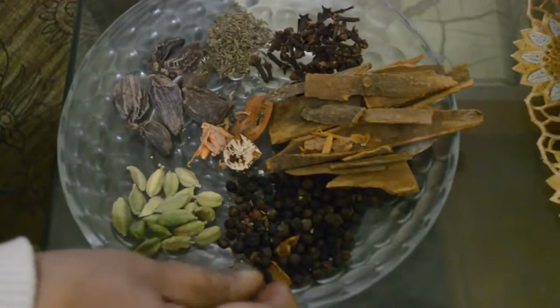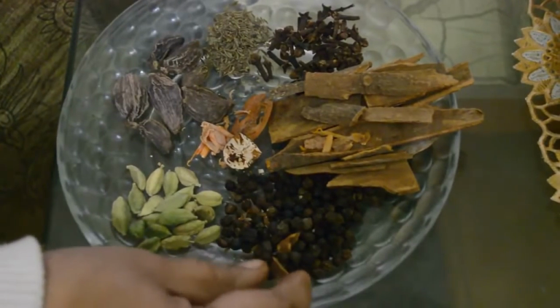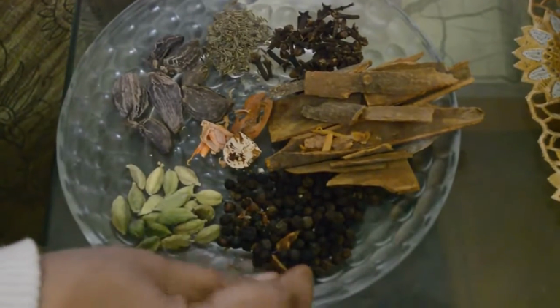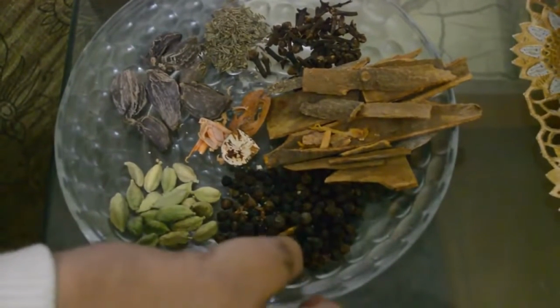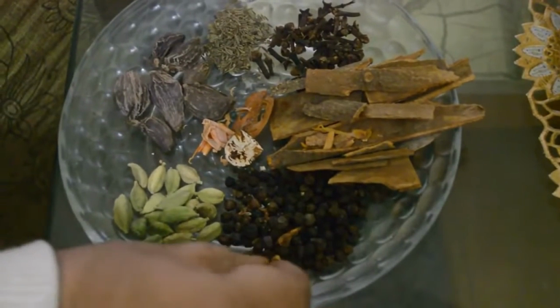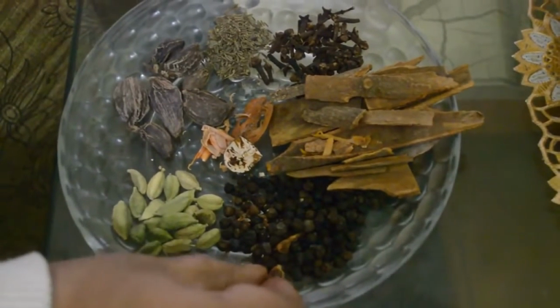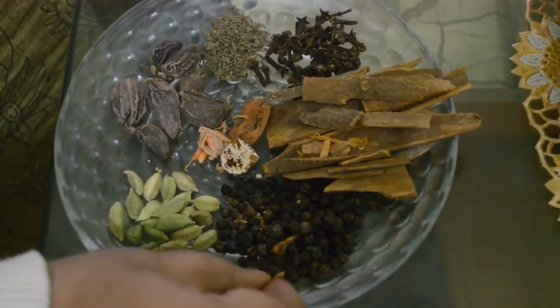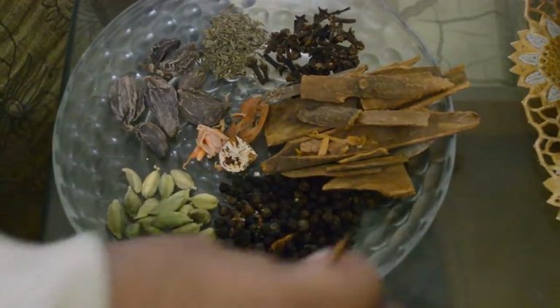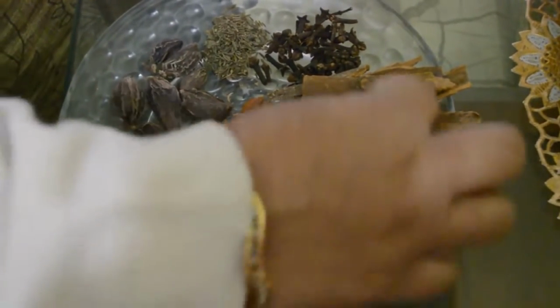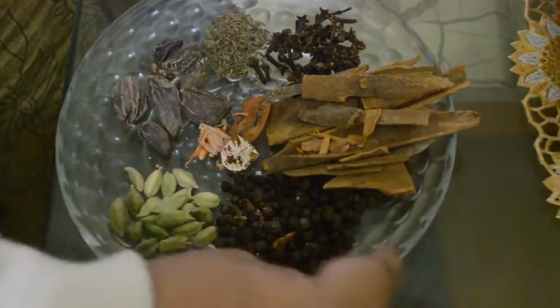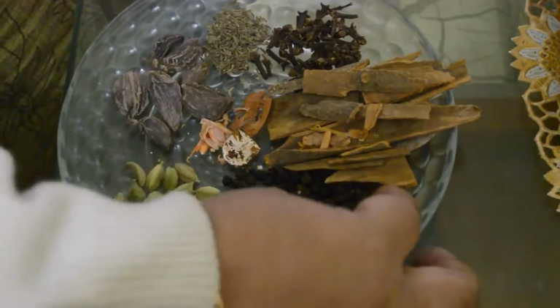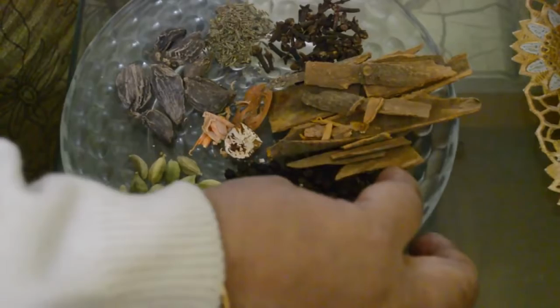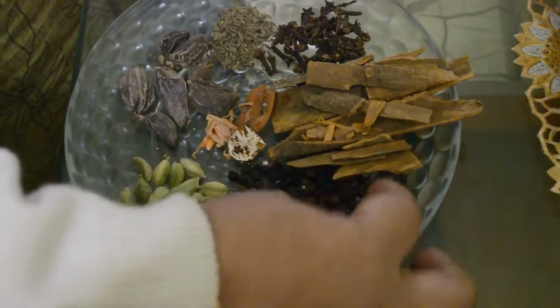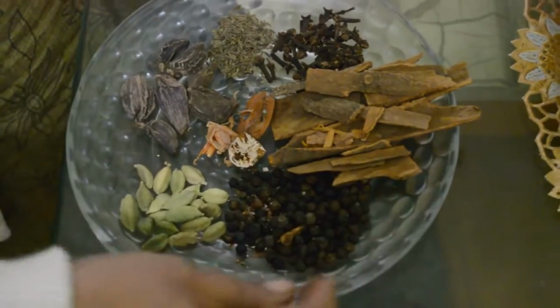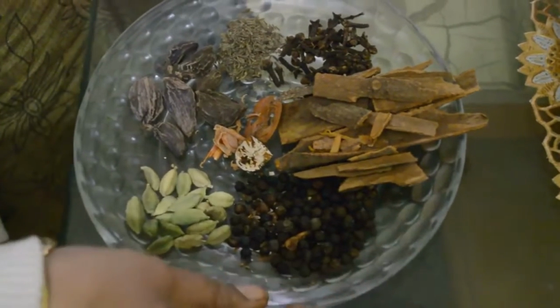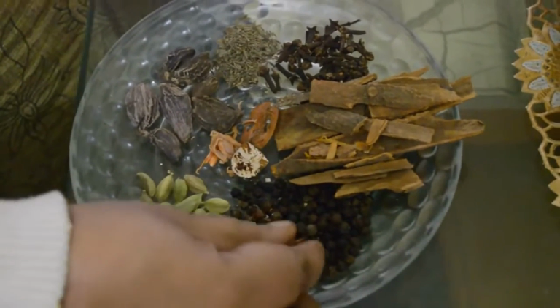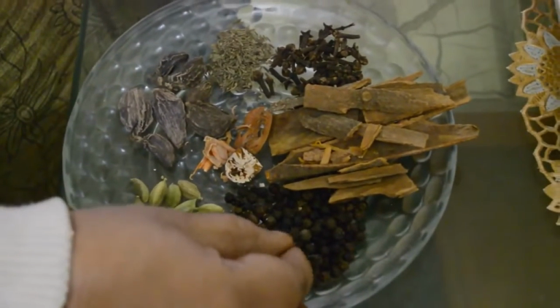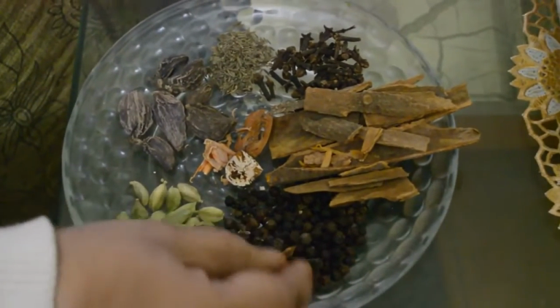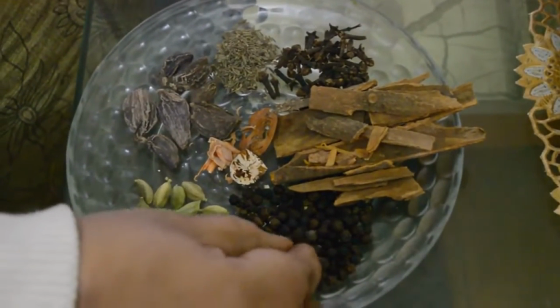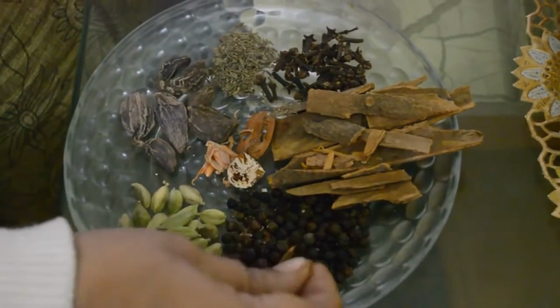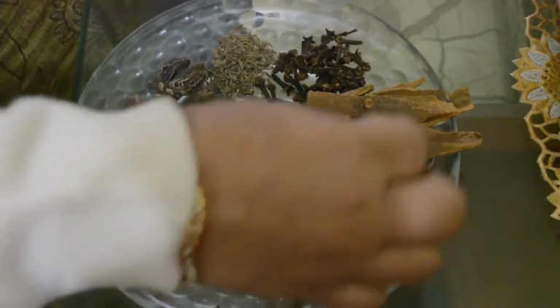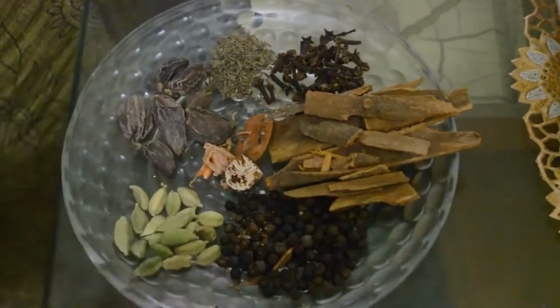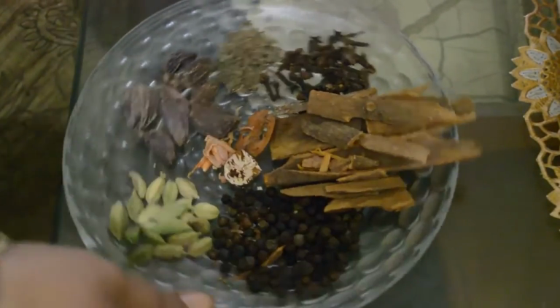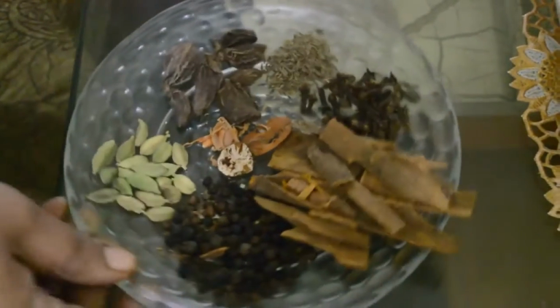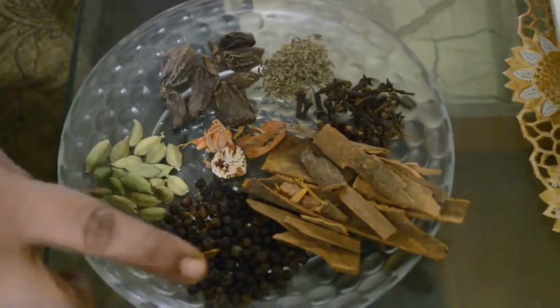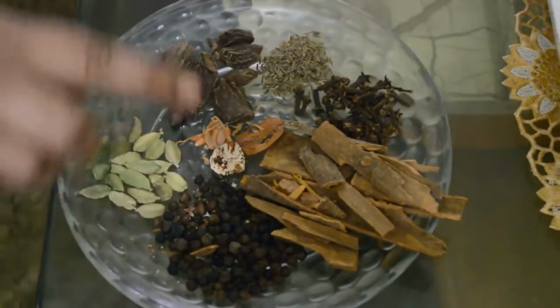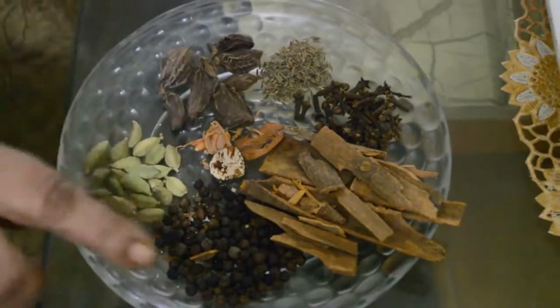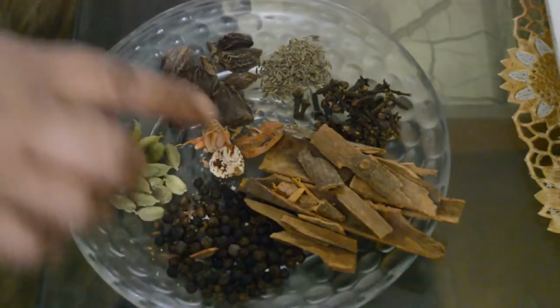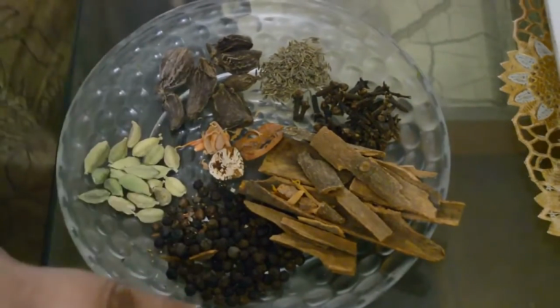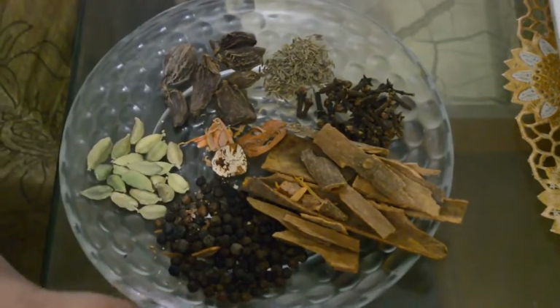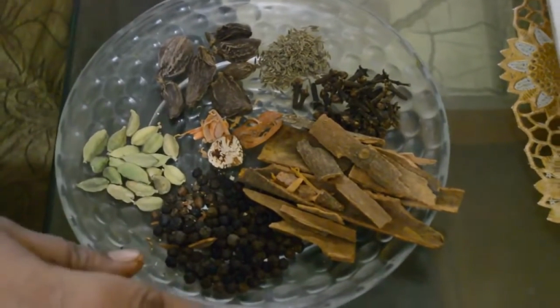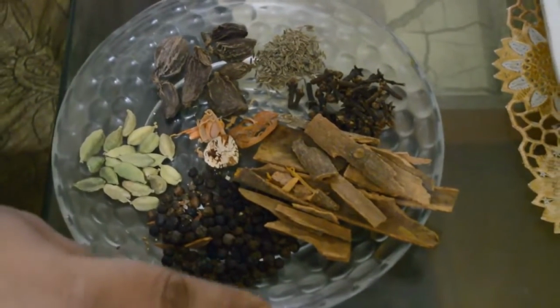Hello friends, today I am going to make whole ground garam masala for you all. Some of my friends wanted to know how to prepare it, so we will soak all these things together and then grind them in a mixi.